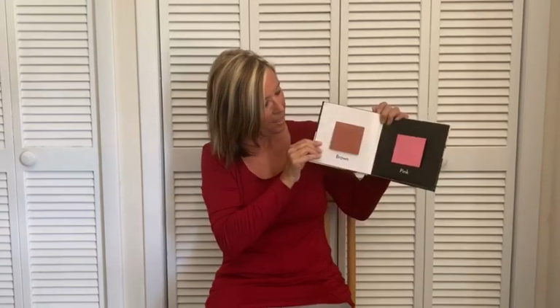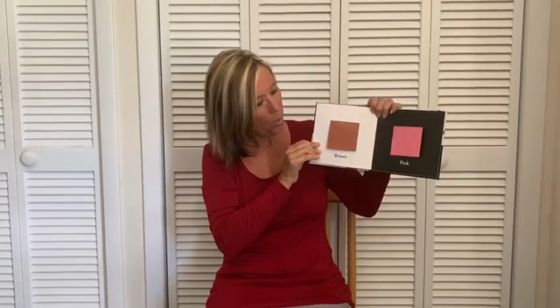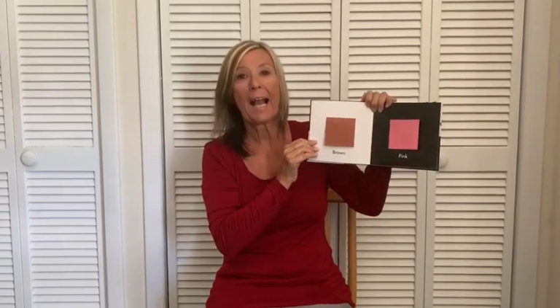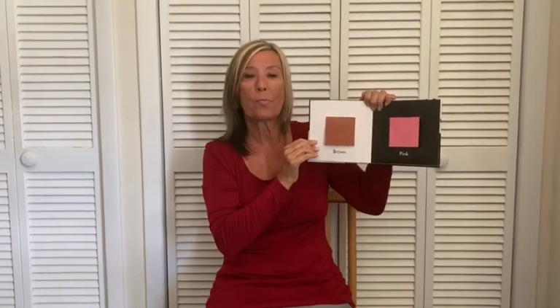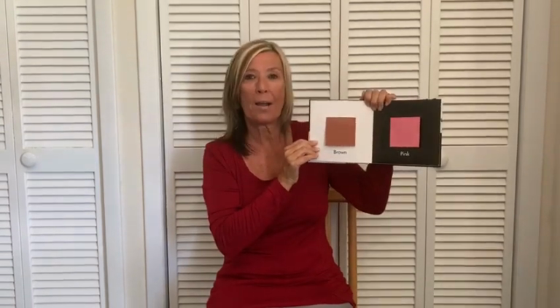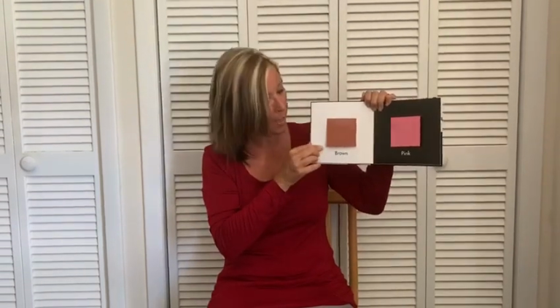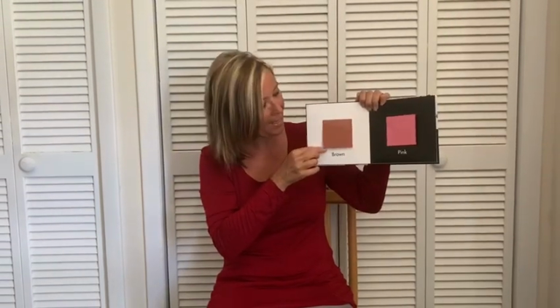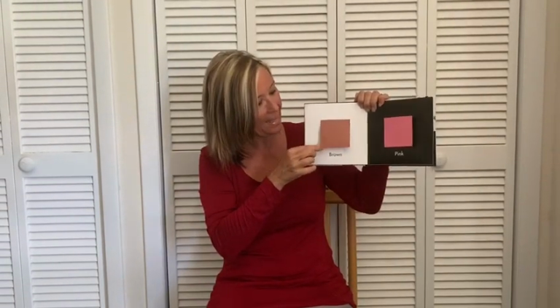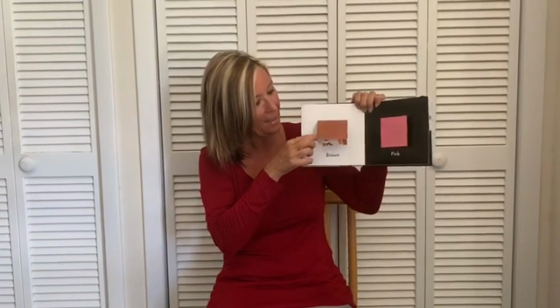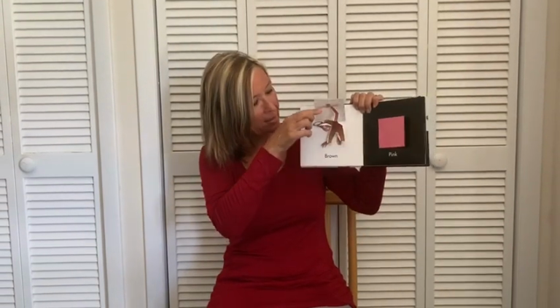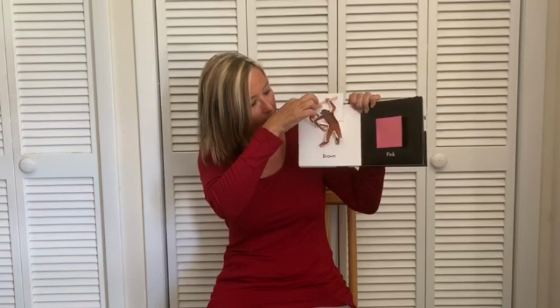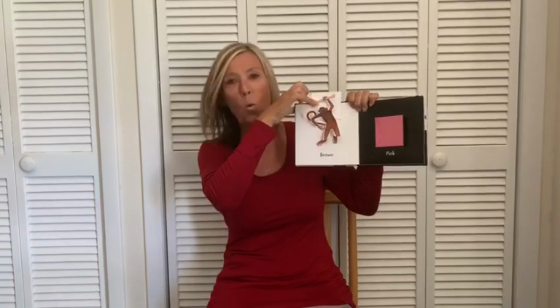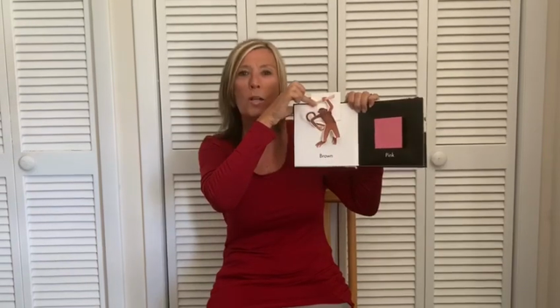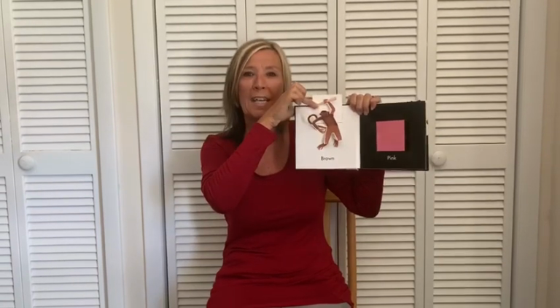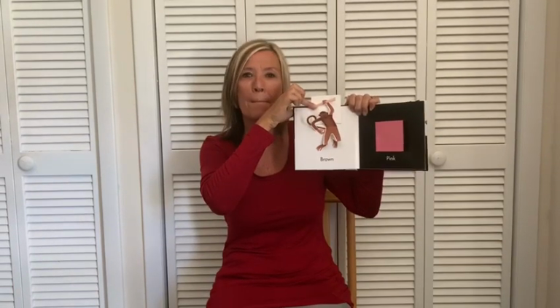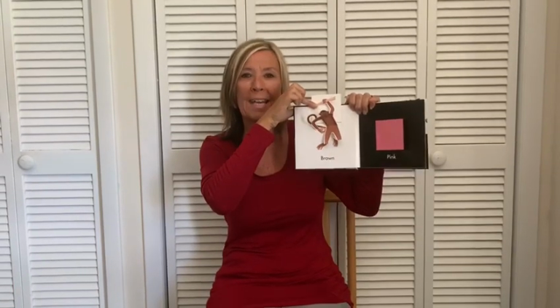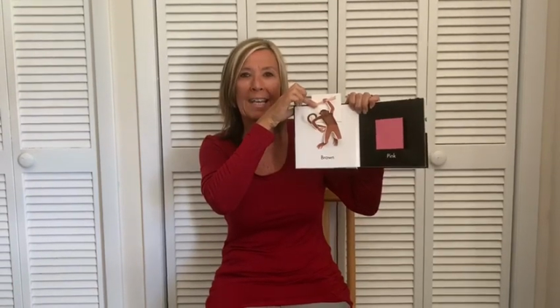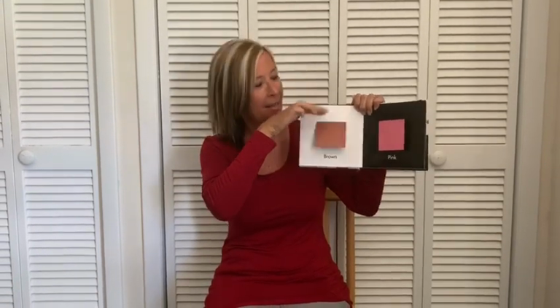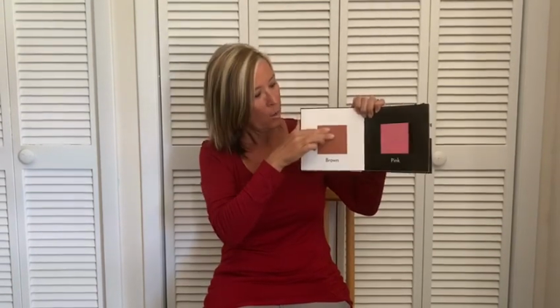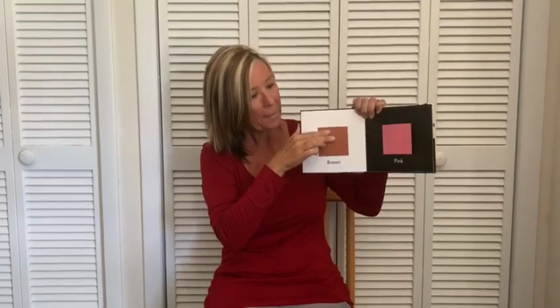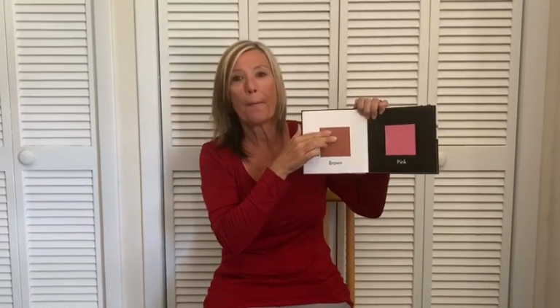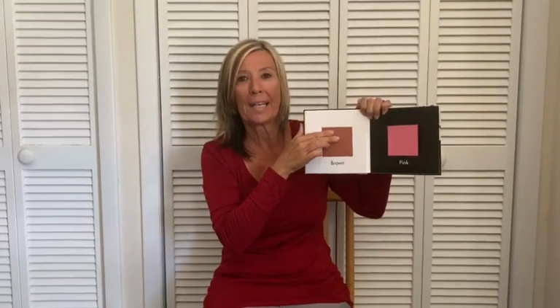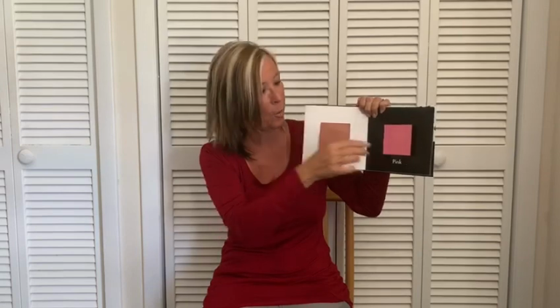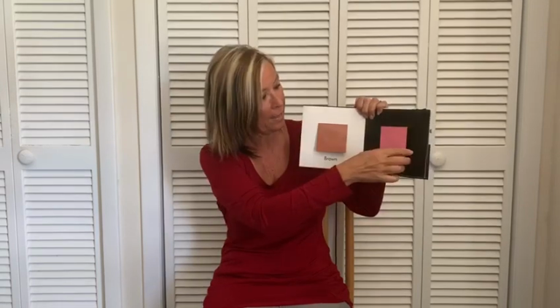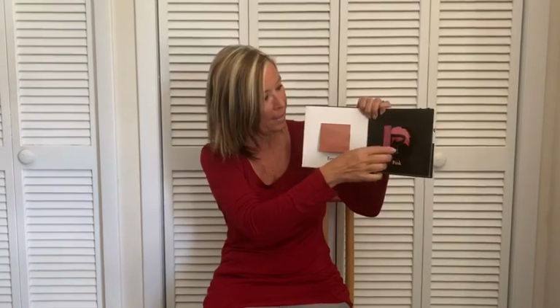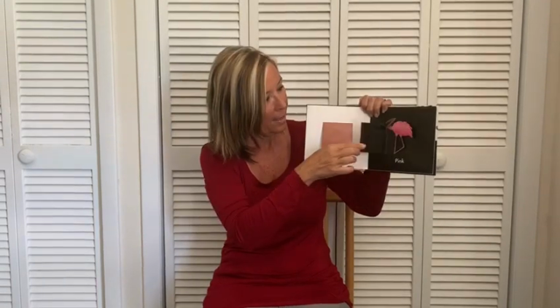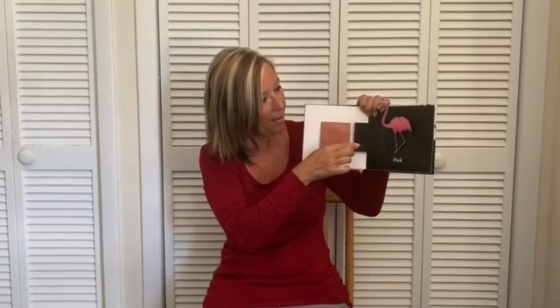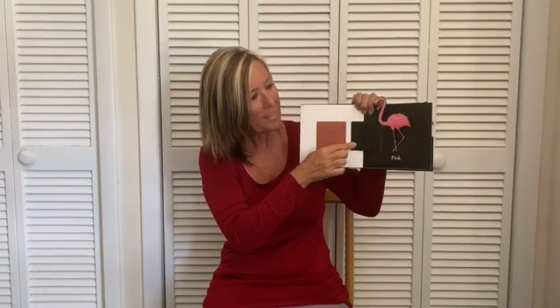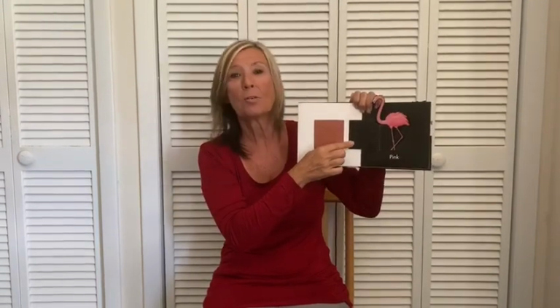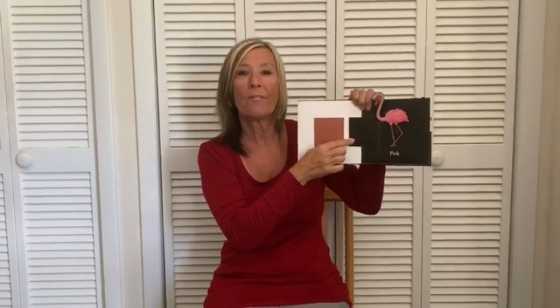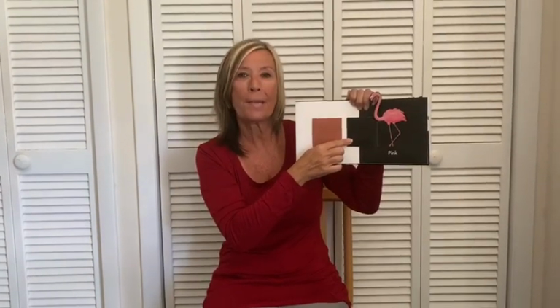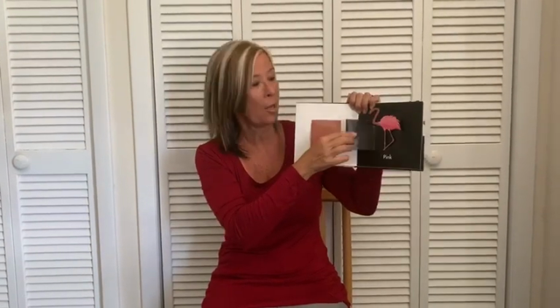What's behind the brown square? It's a cheeky monkey. What's behind the pink square? Oh, it's a beautiful flamingo.